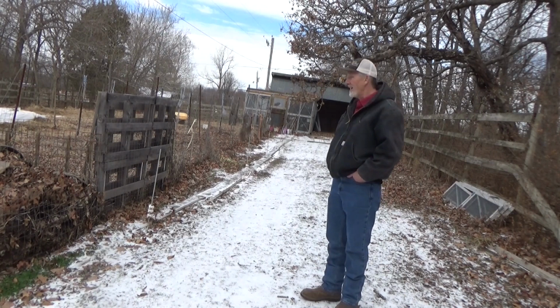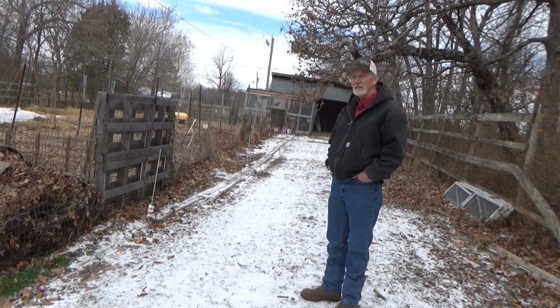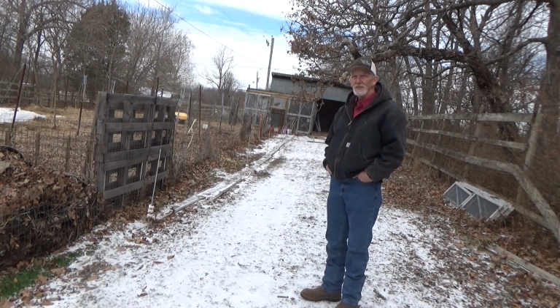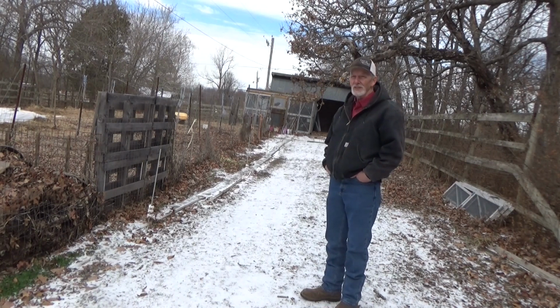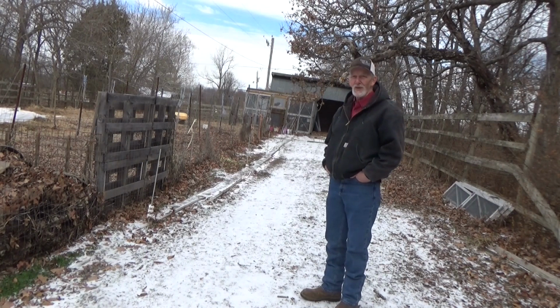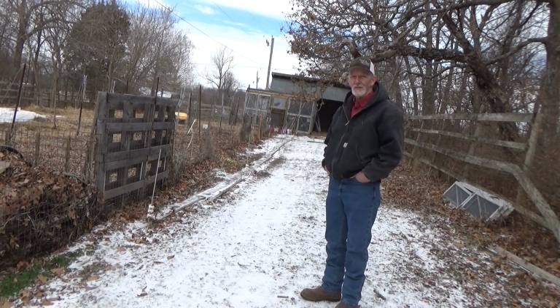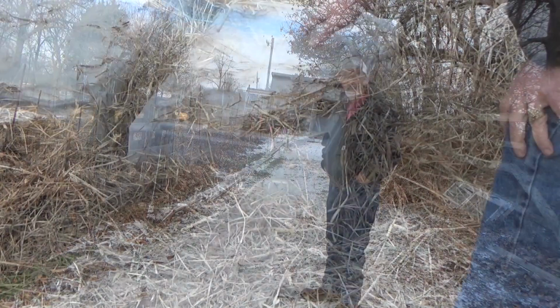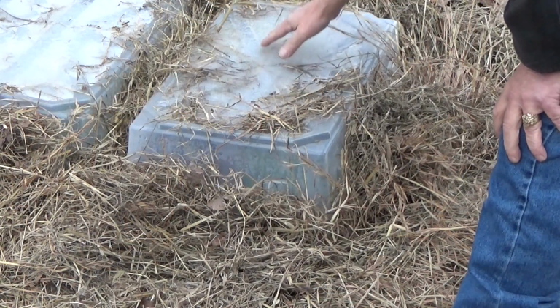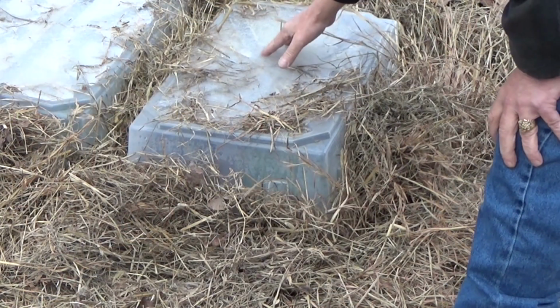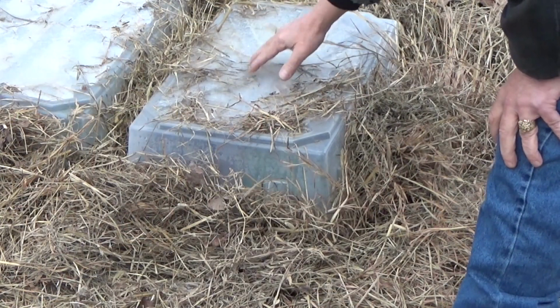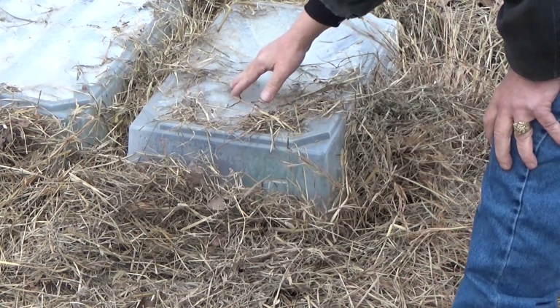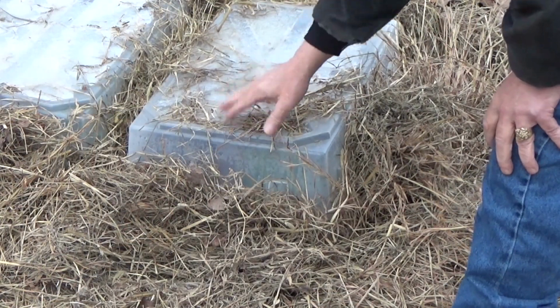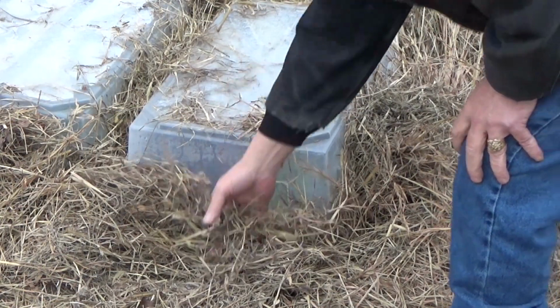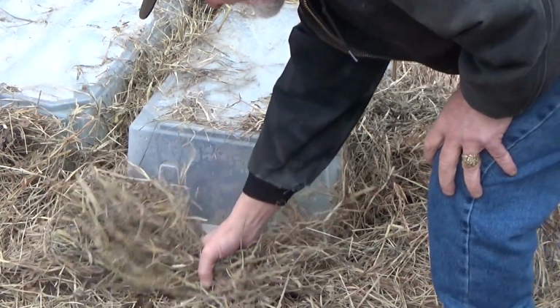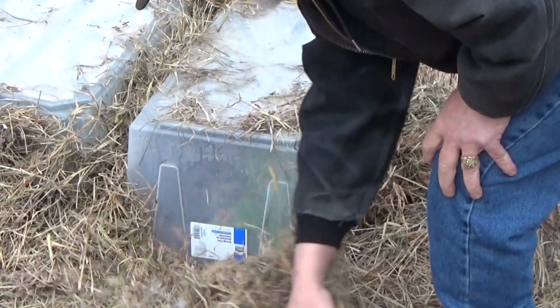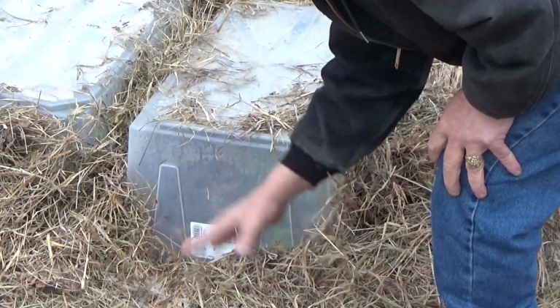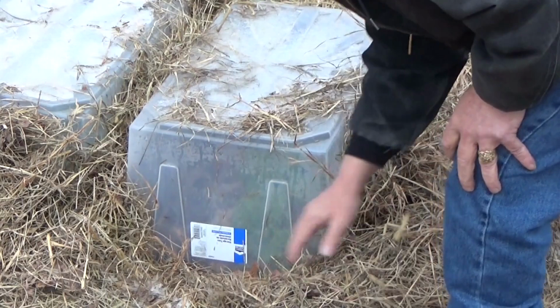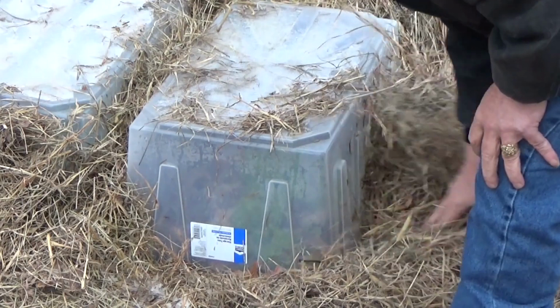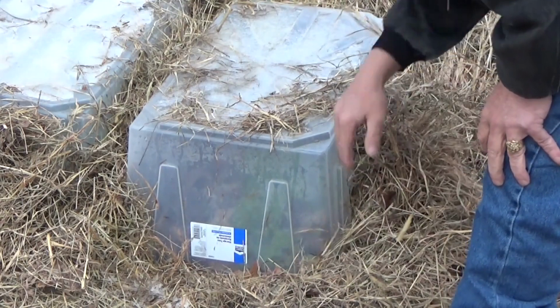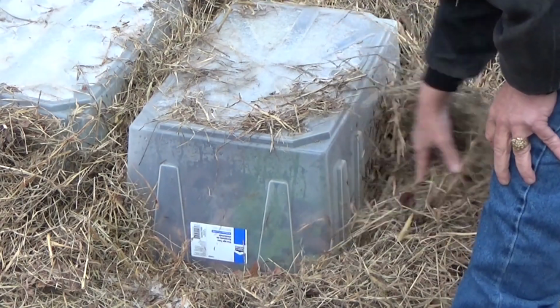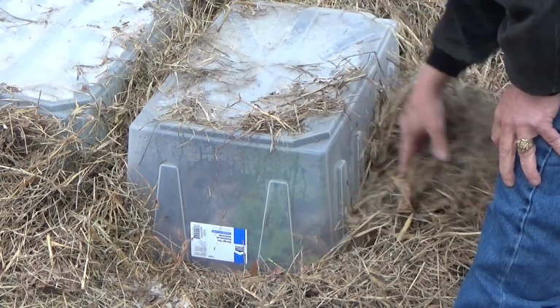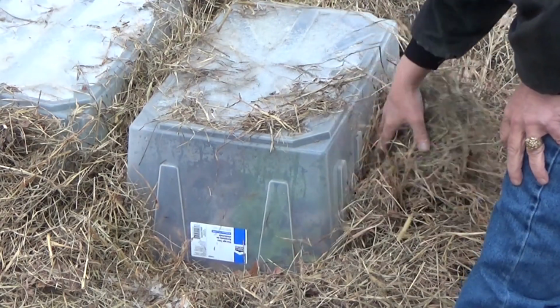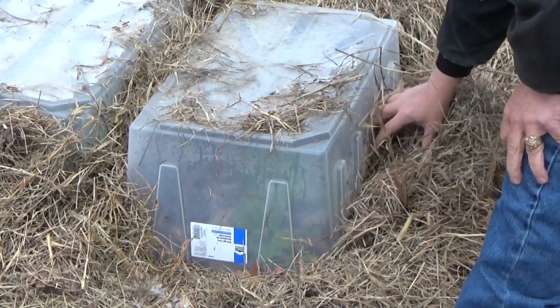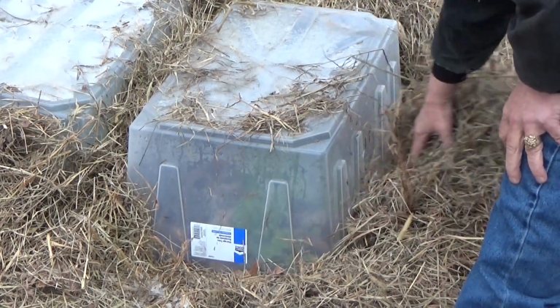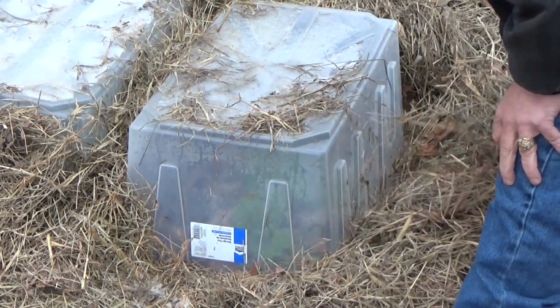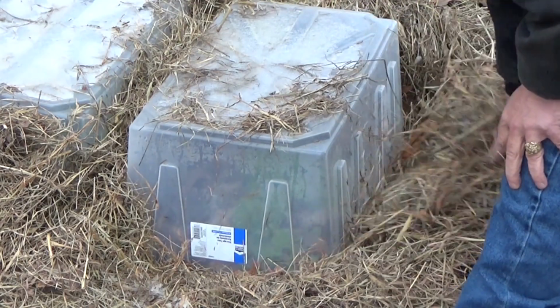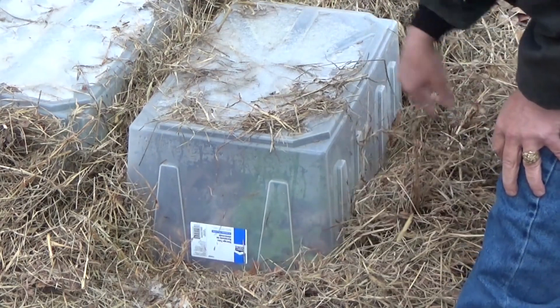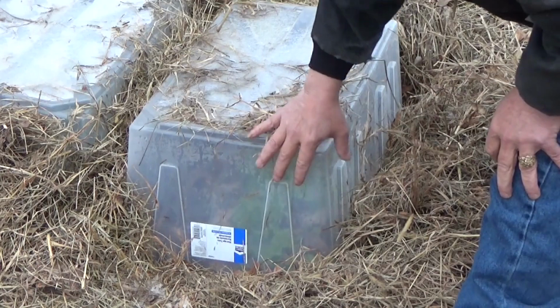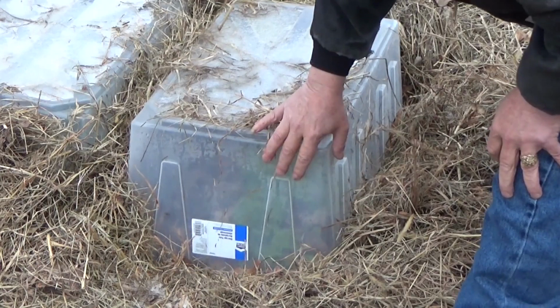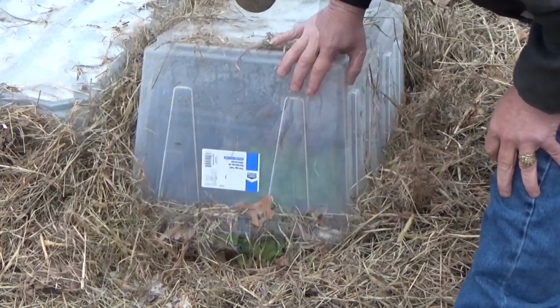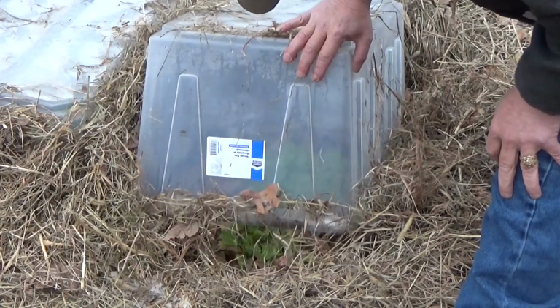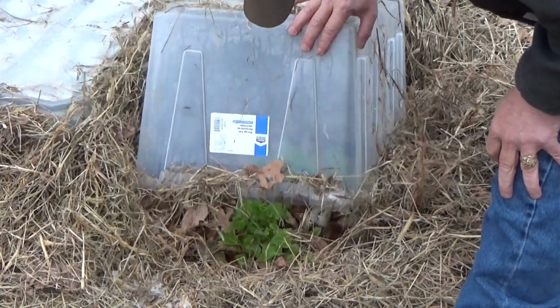I'll bet by this afternoon this is gonna look a whole lot different. Well, it thawed a little bit, but didn't thaw nearly as much as I was hoping it would today. But we're gonna take a sneak peek under one of these to see how the mini greenhouse did.